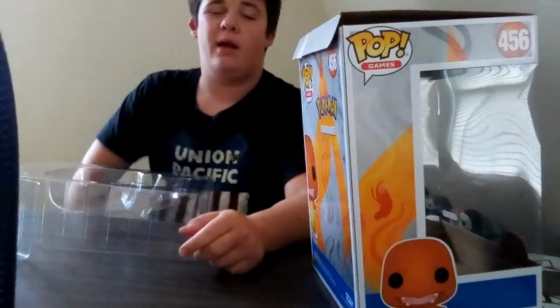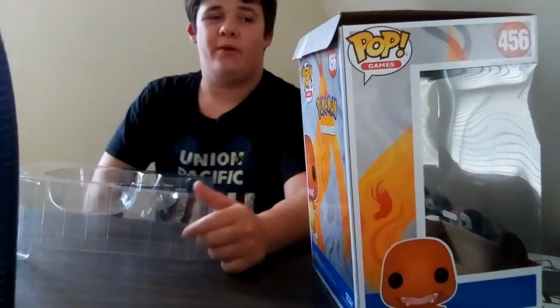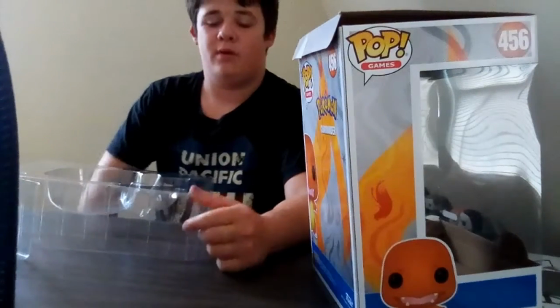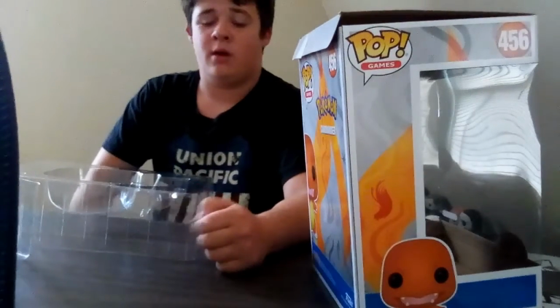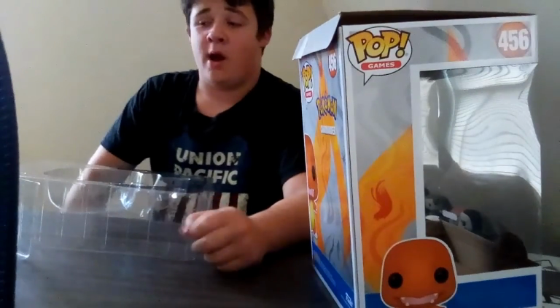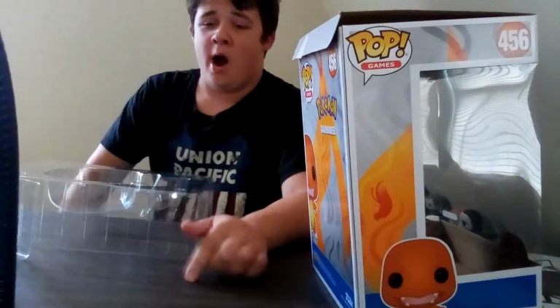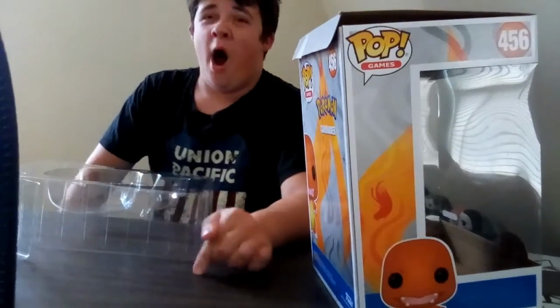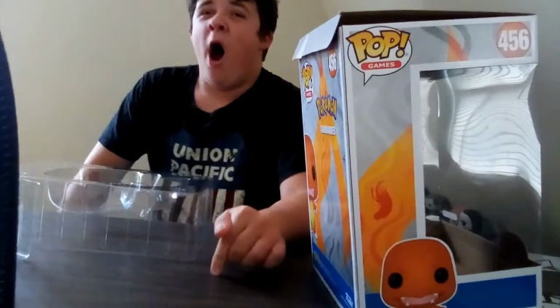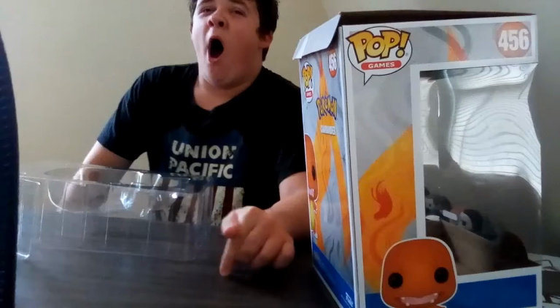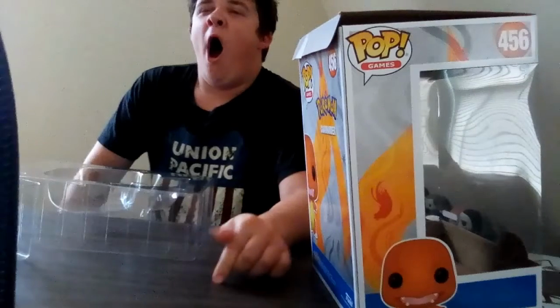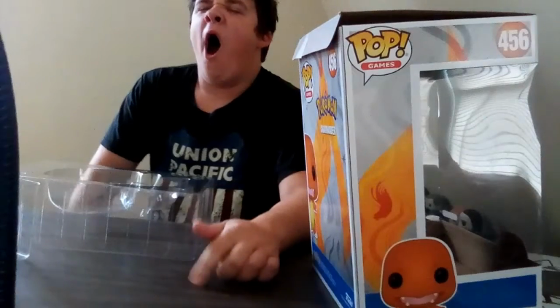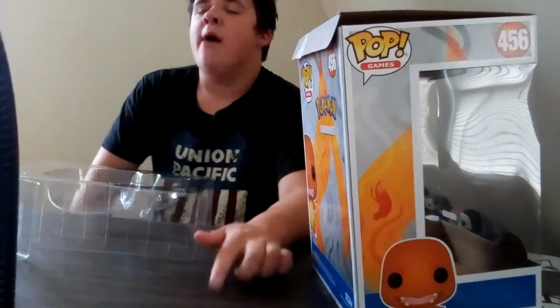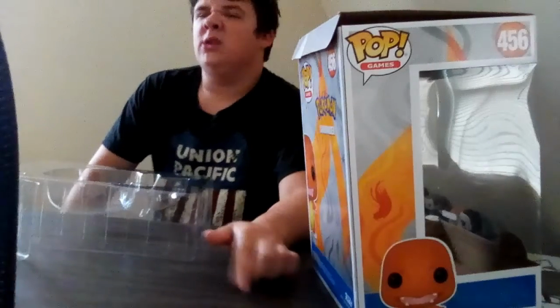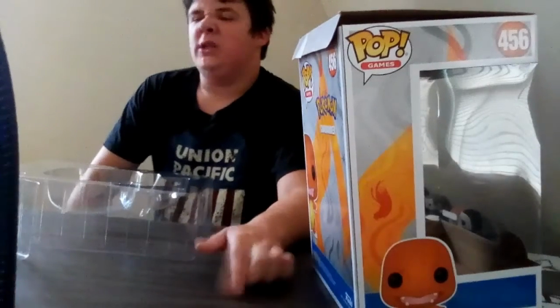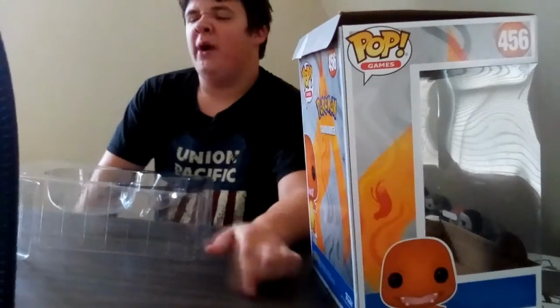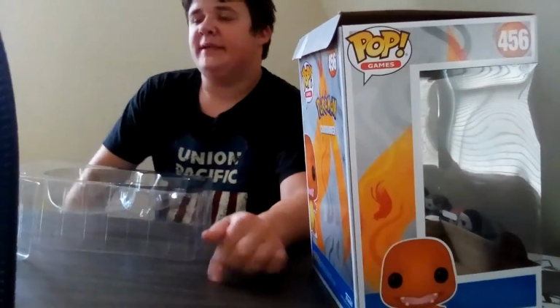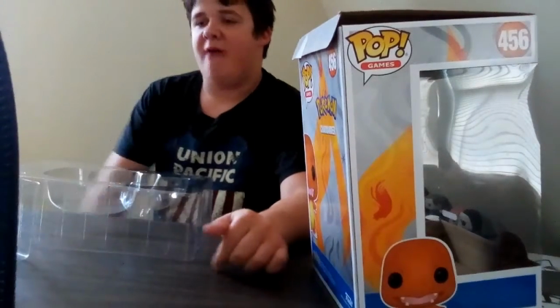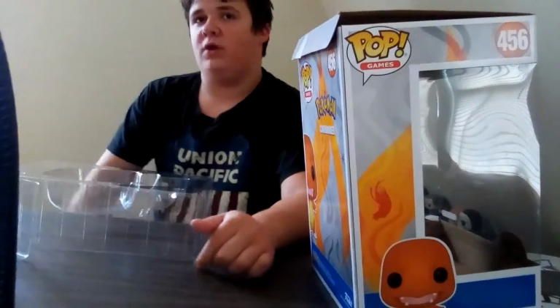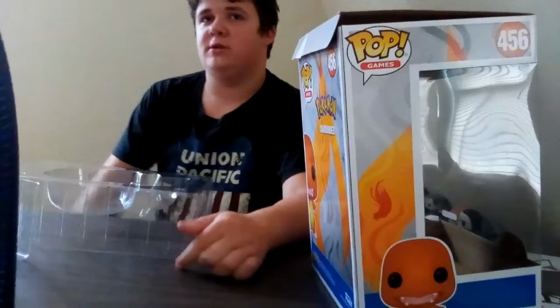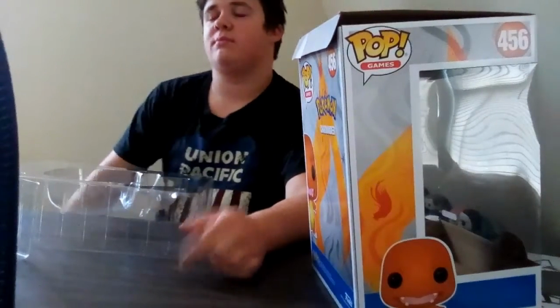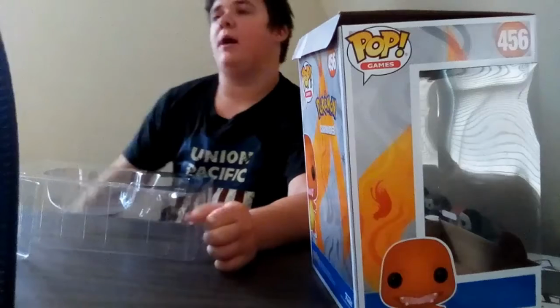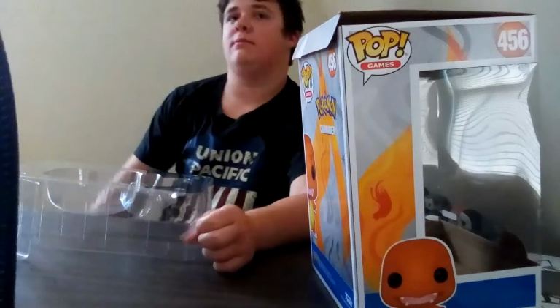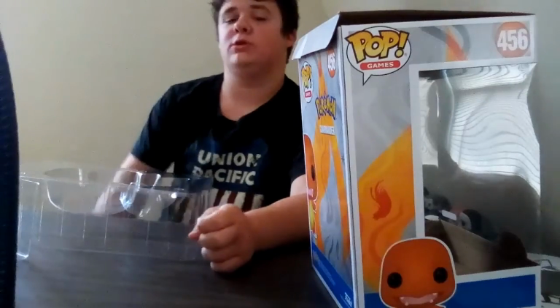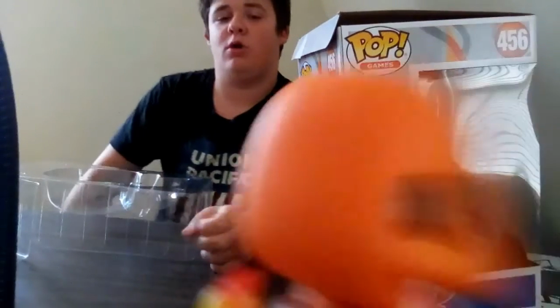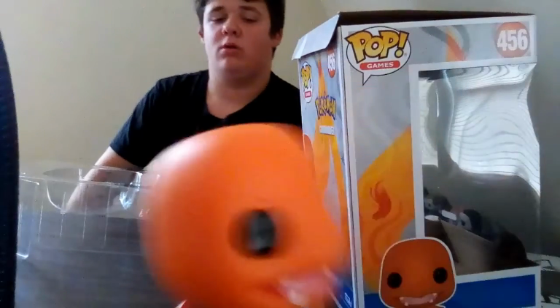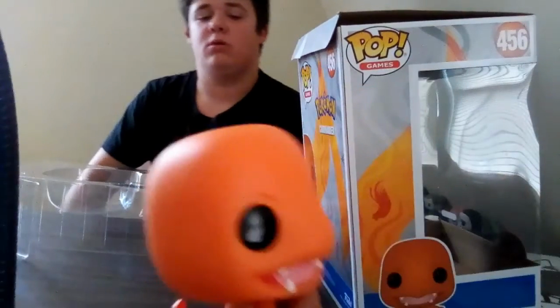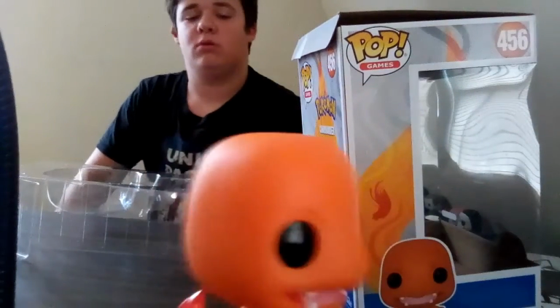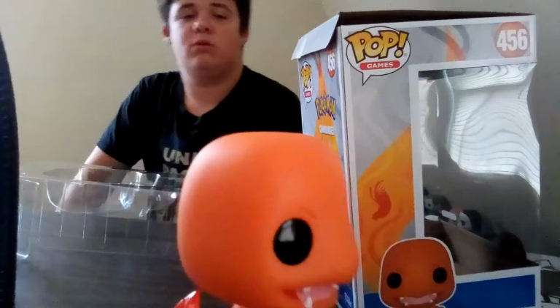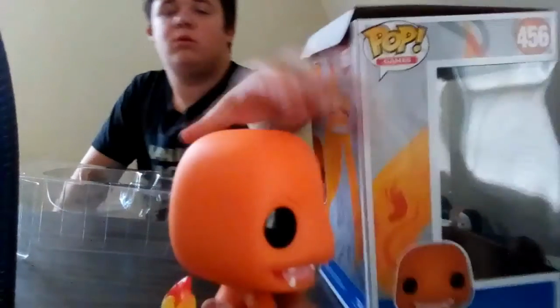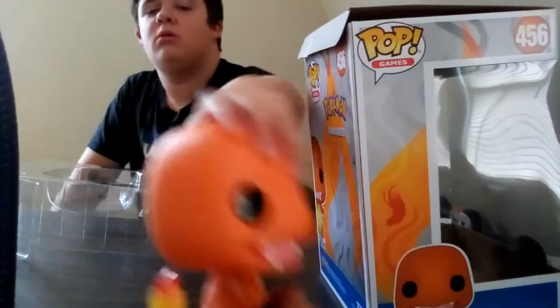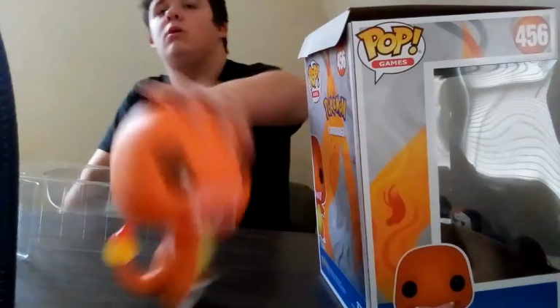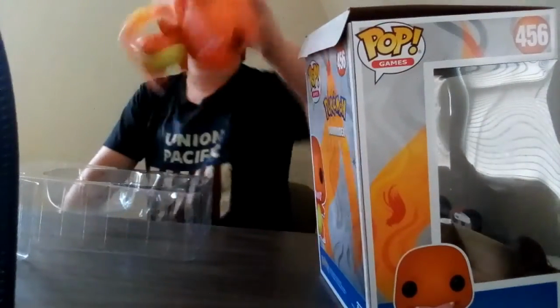I don't know — doesn't Charizard have five fingers, not four? I haven't watched Pokemon in so long. Anybody who used to watch Pokemon used to have all the cards.